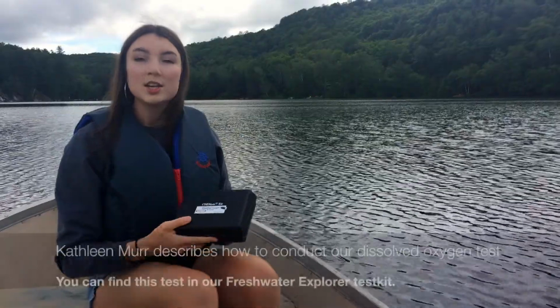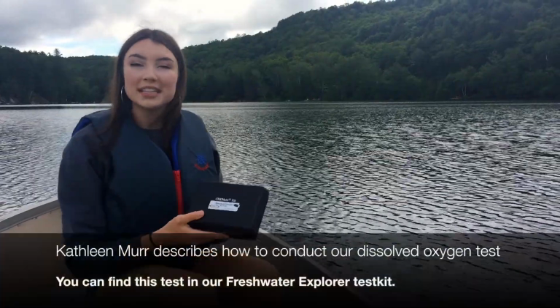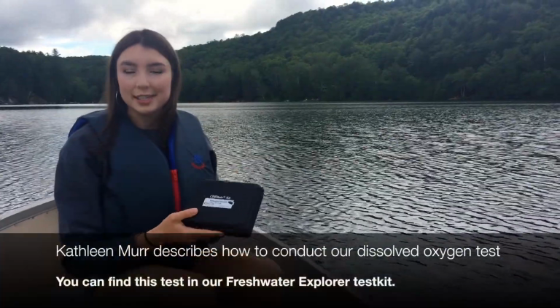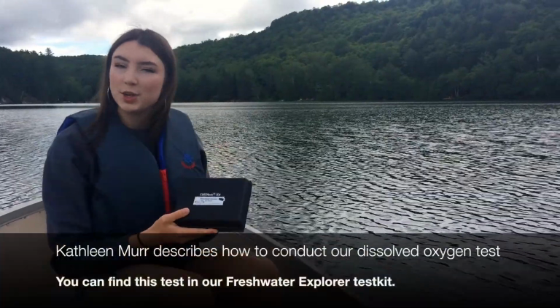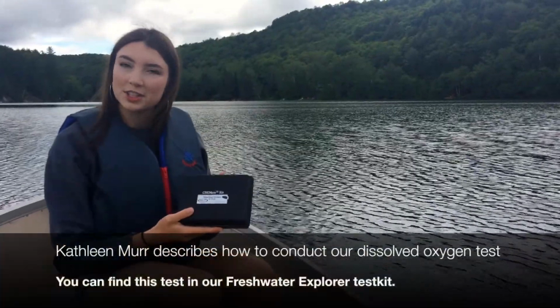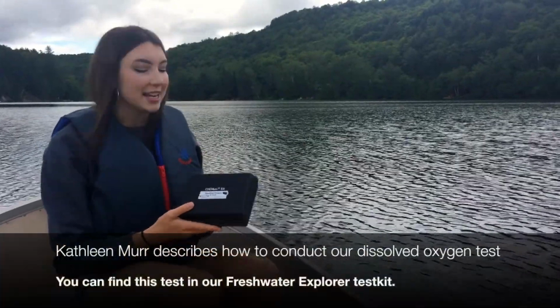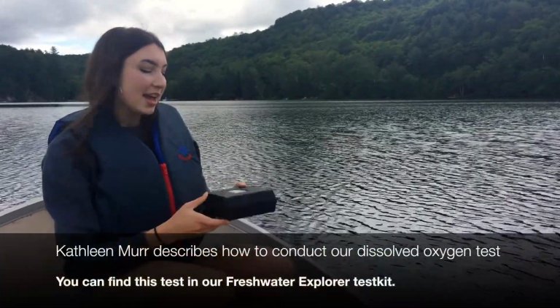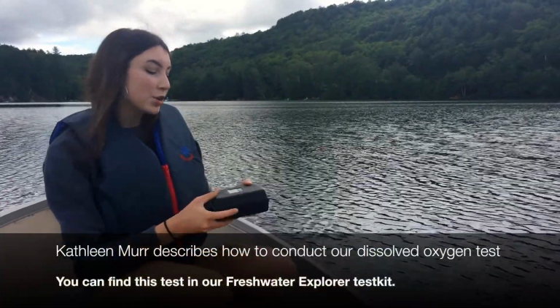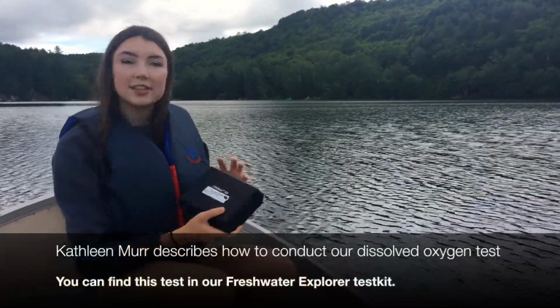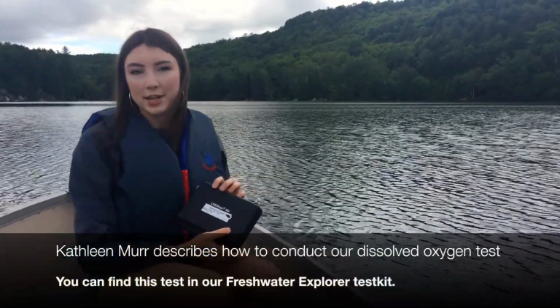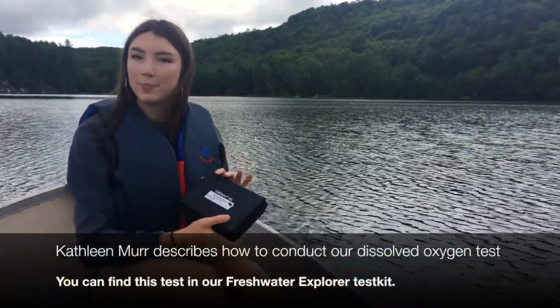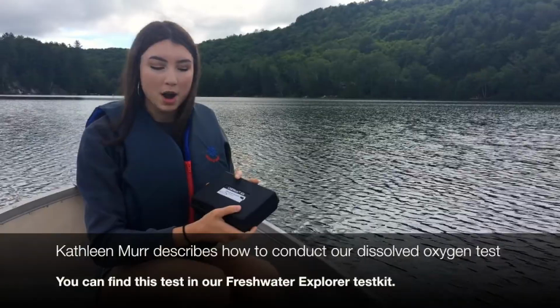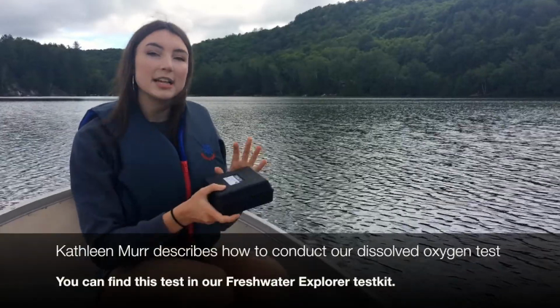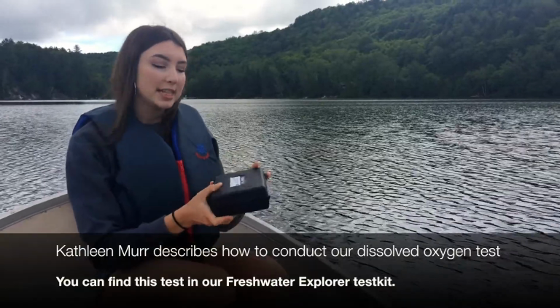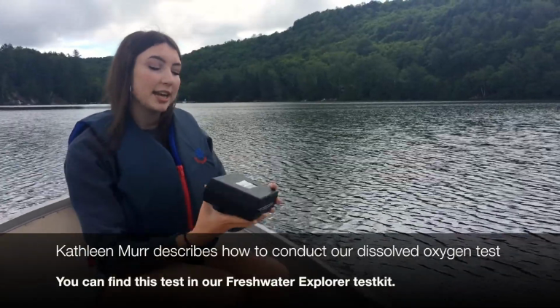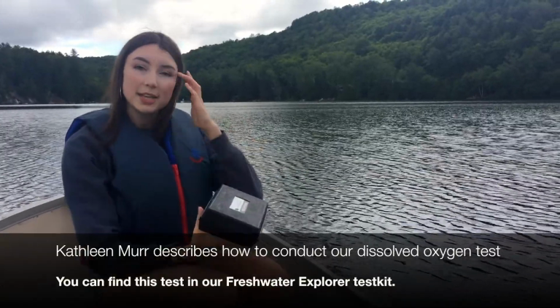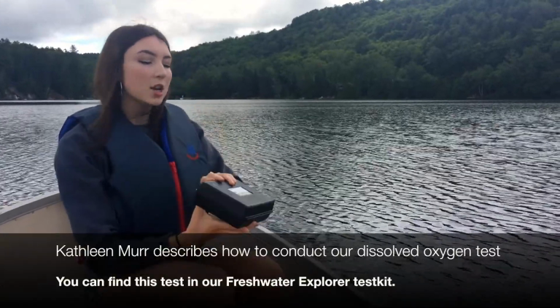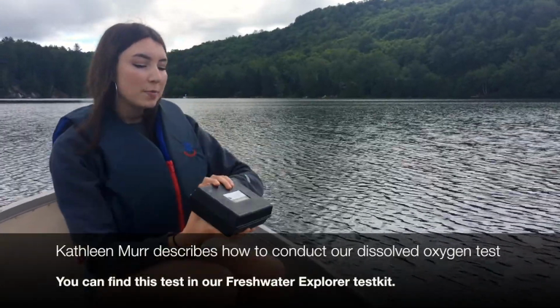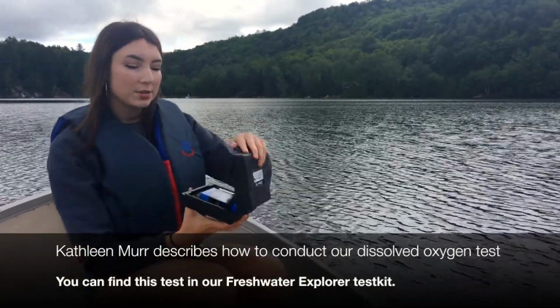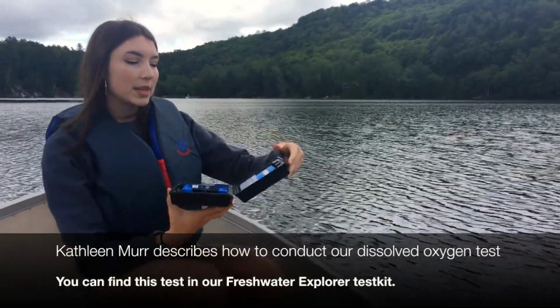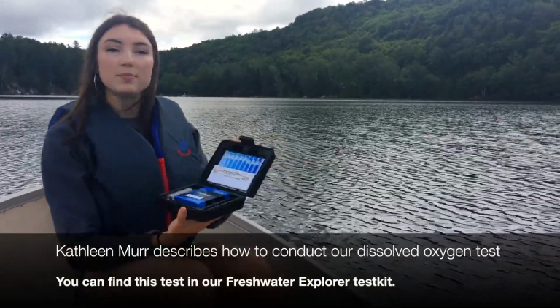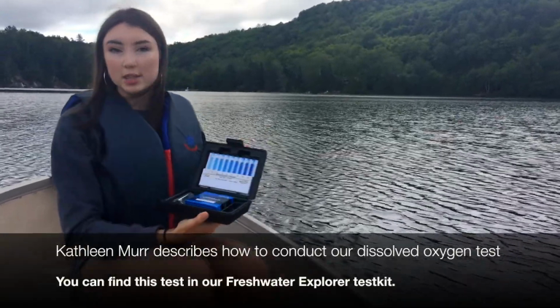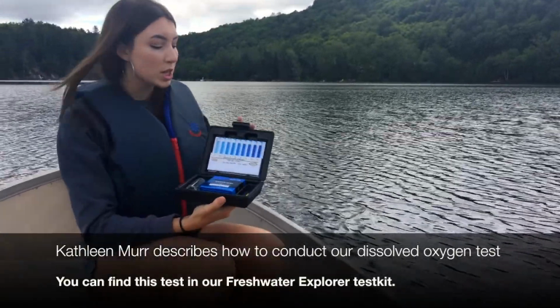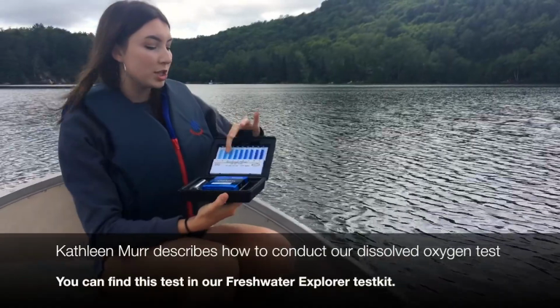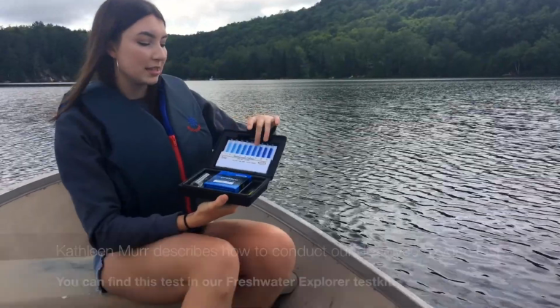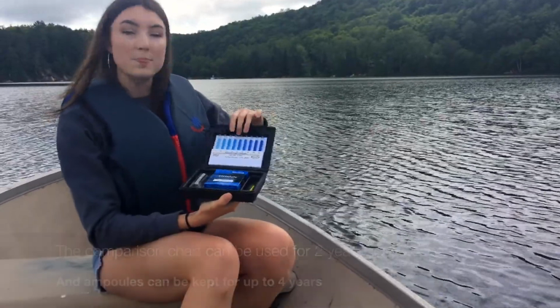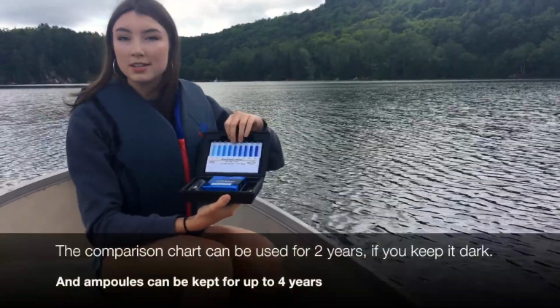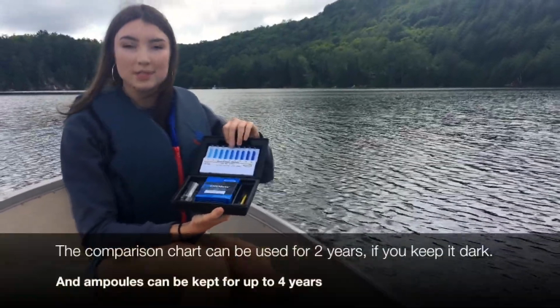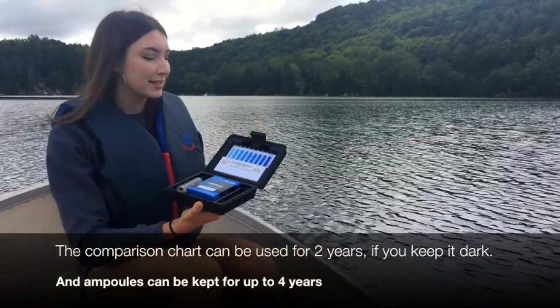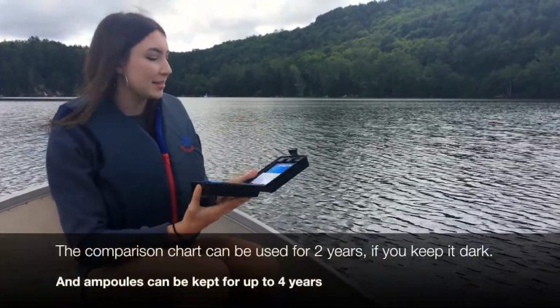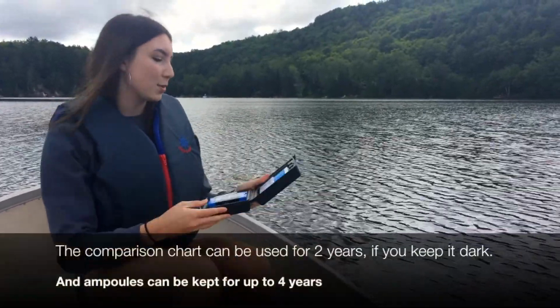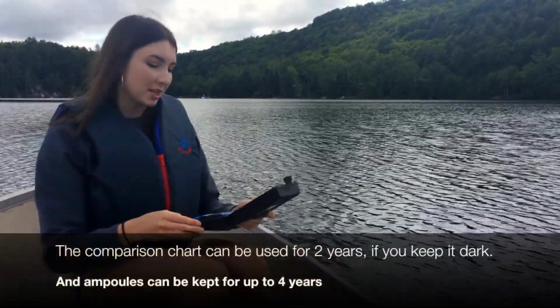Our next test is the dissolved oxygen test, and you'll notice that this test comes in a black box, and that's to protect the kit from sunlight. So when we're not using it, we like to keep the case closed, just so this comparison device doesn't get exposed to sunlight.